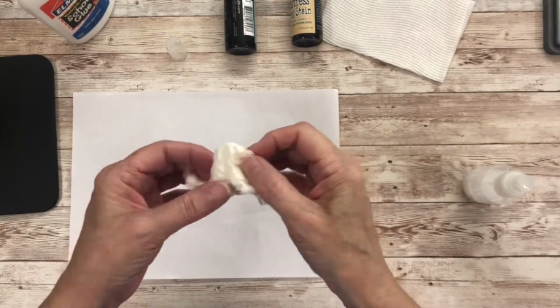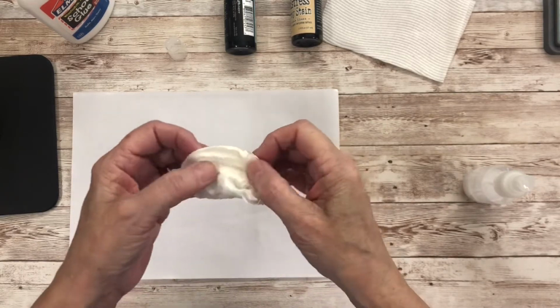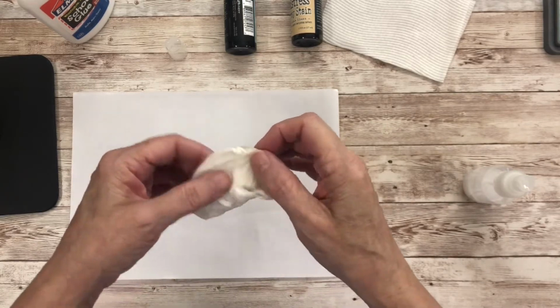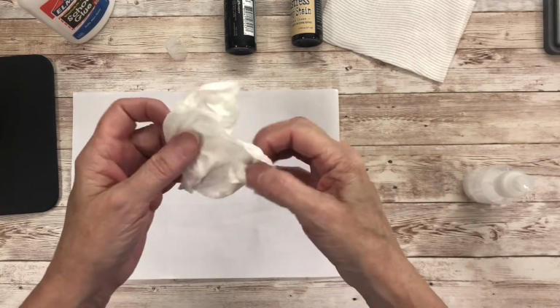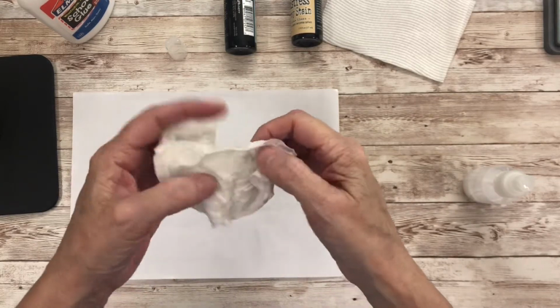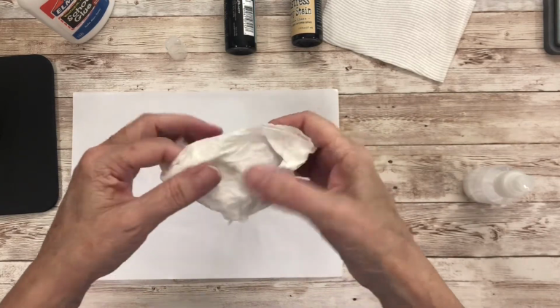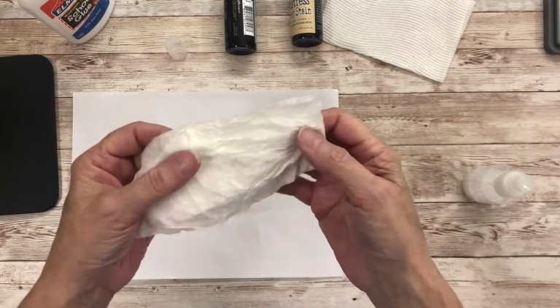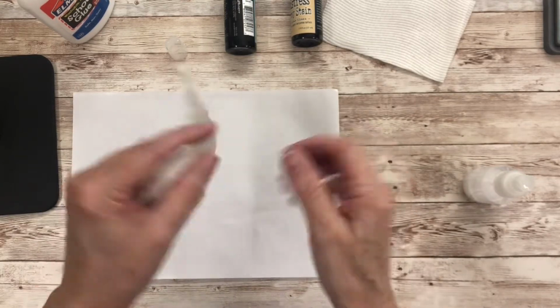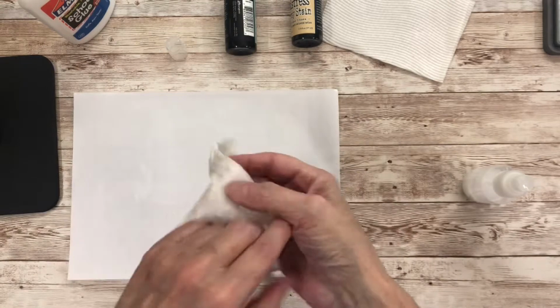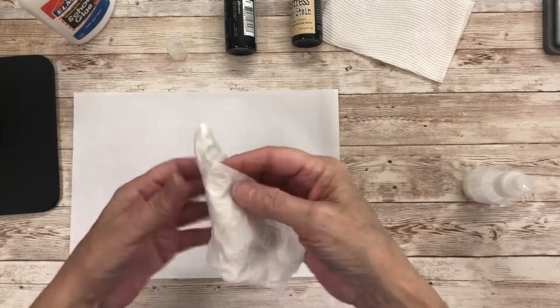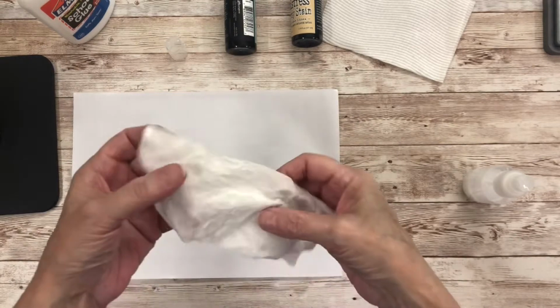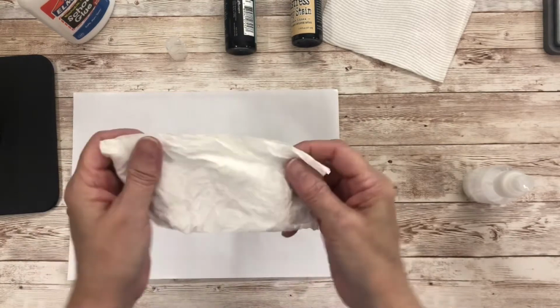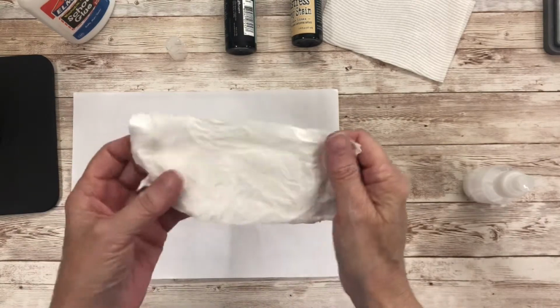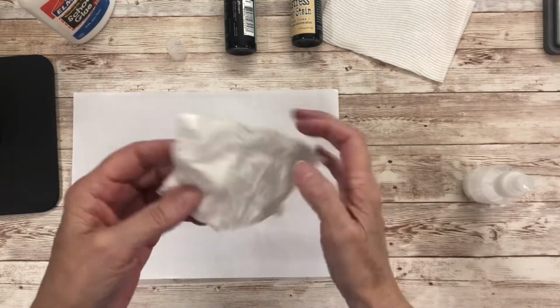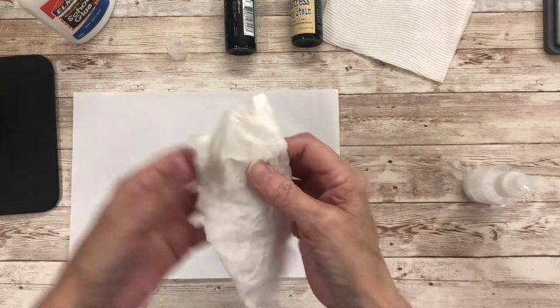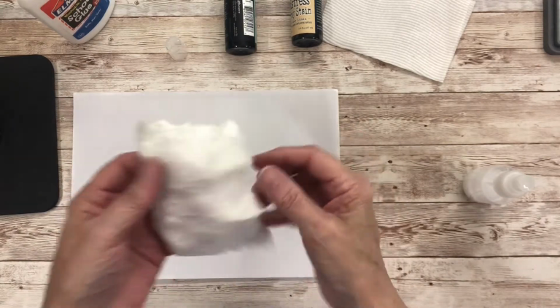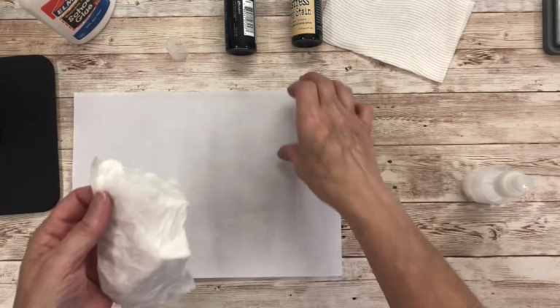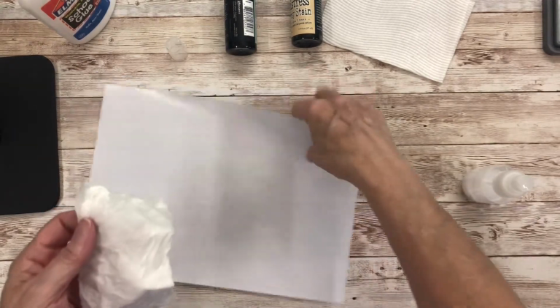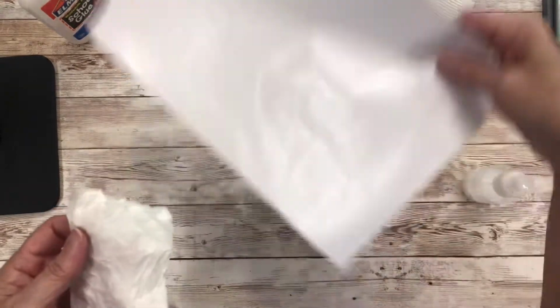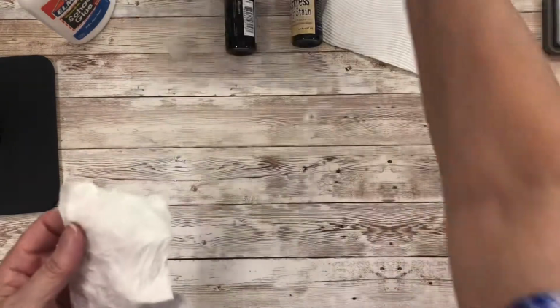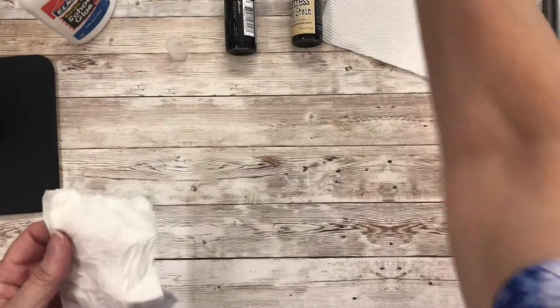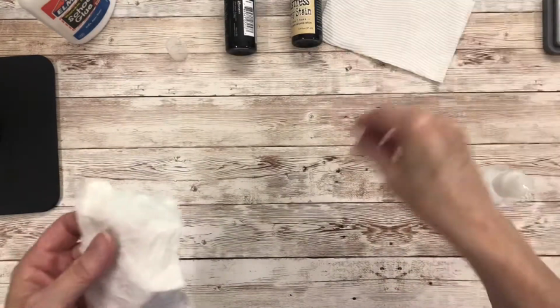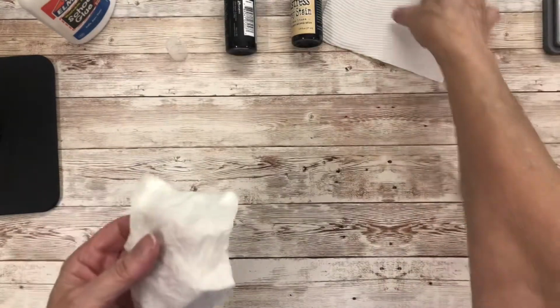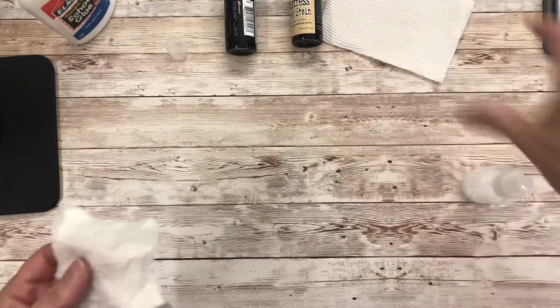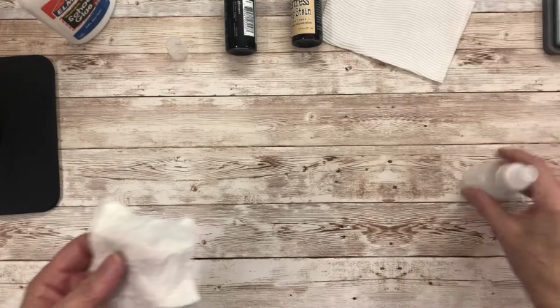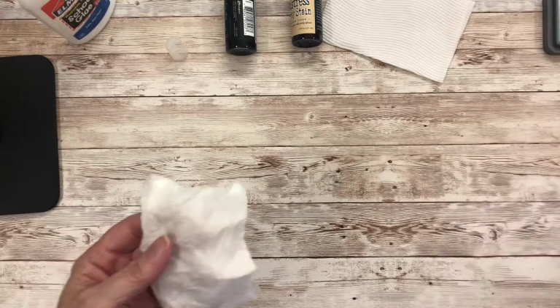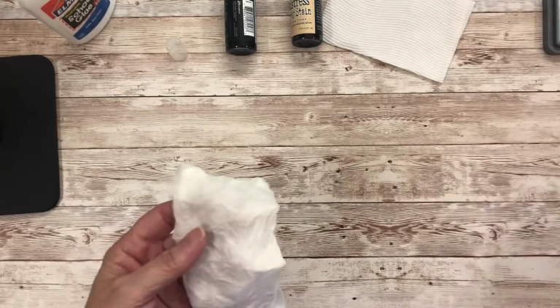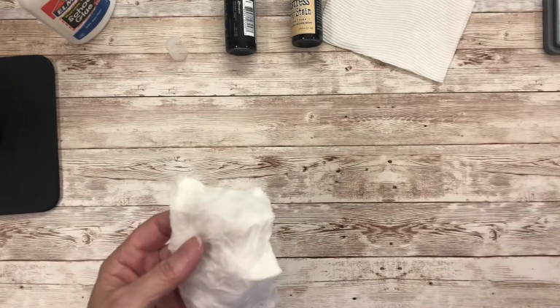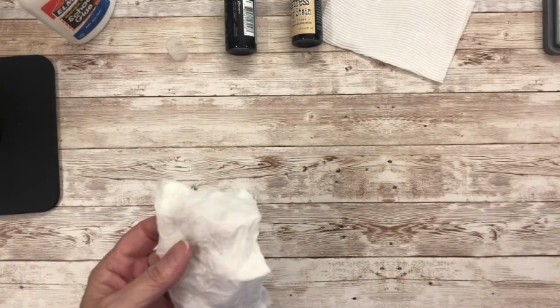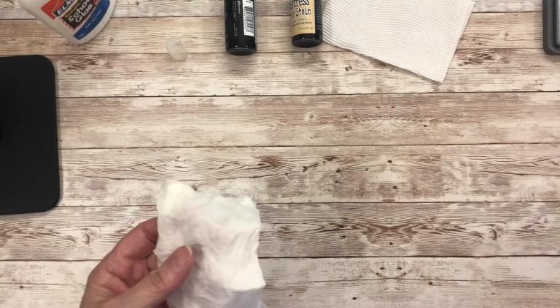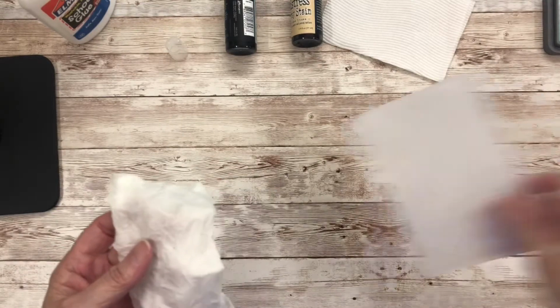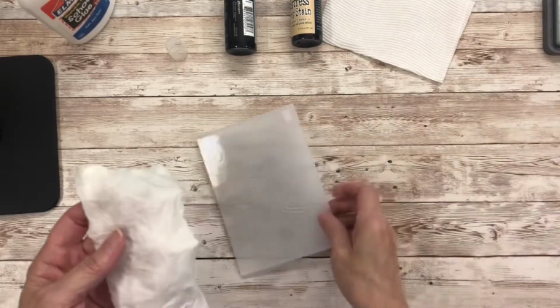The advantage of using a serviette is it's a little bit stronger when you're actually unpeeling it than using some toilet paper.